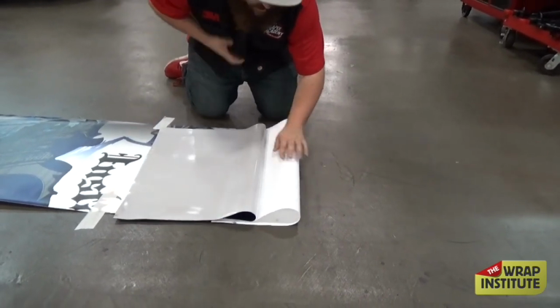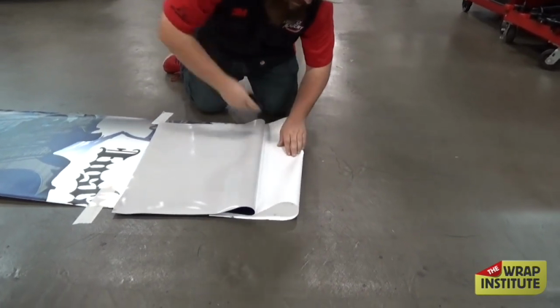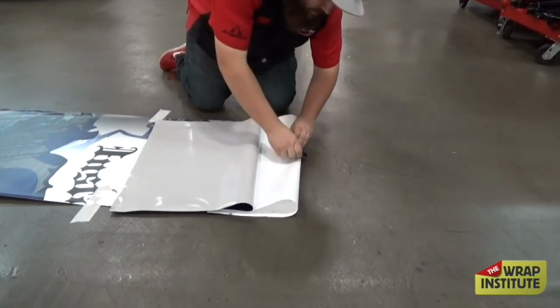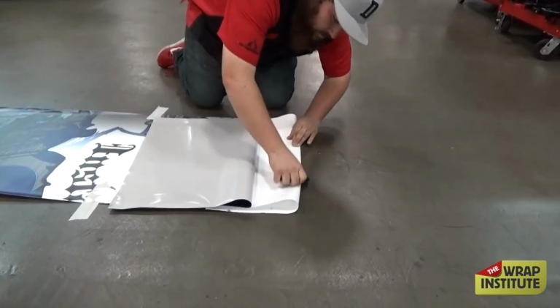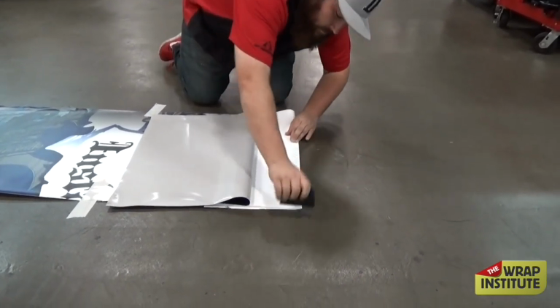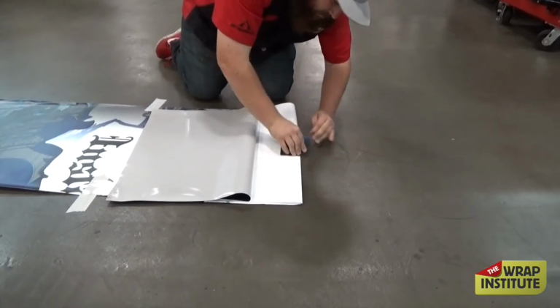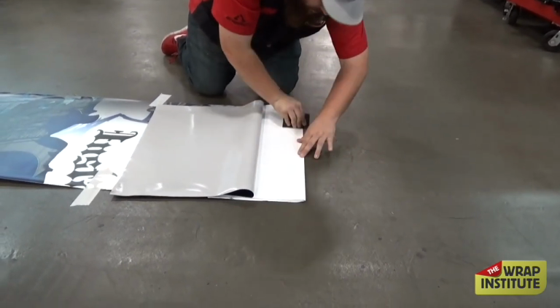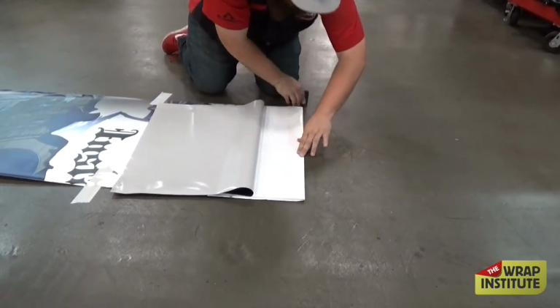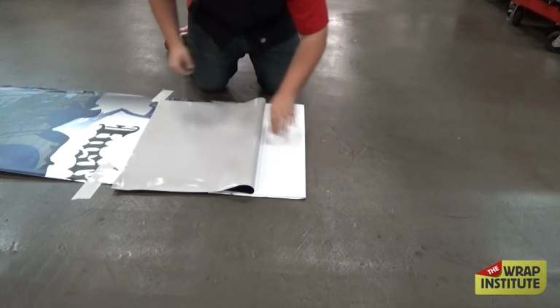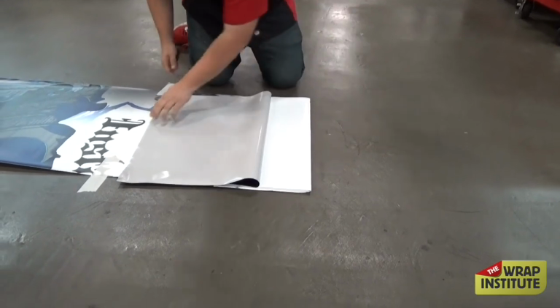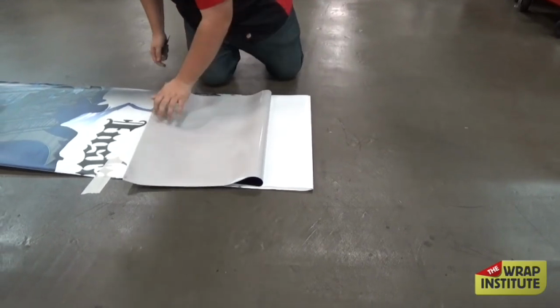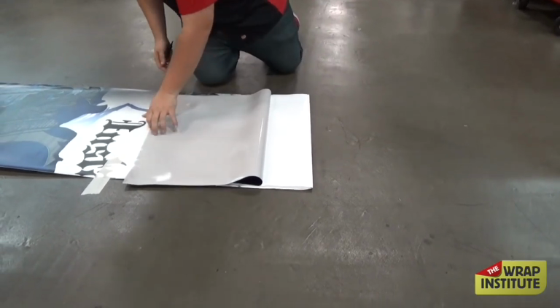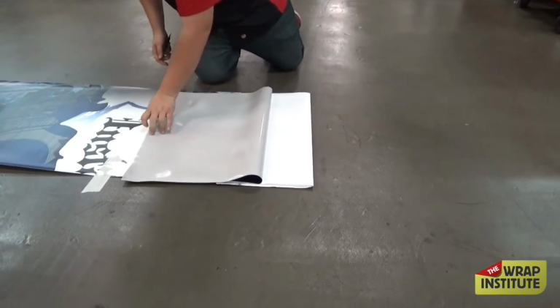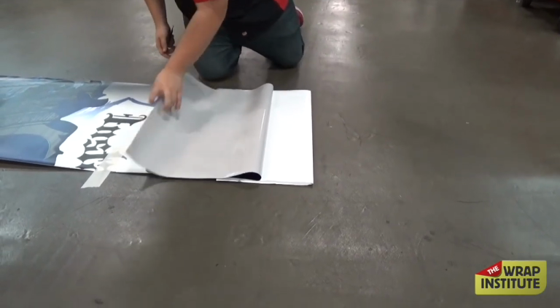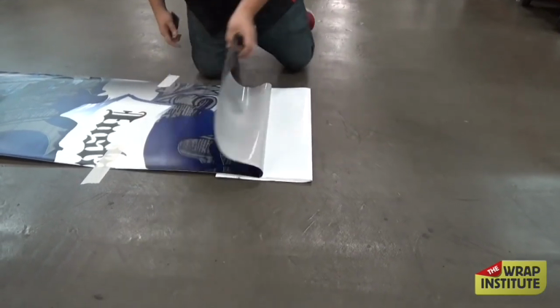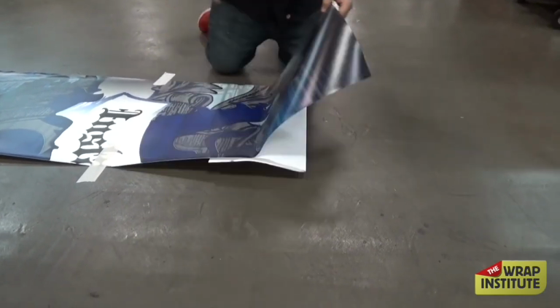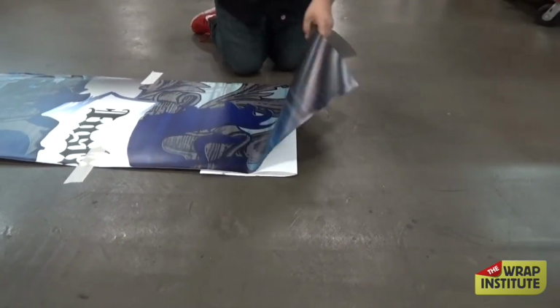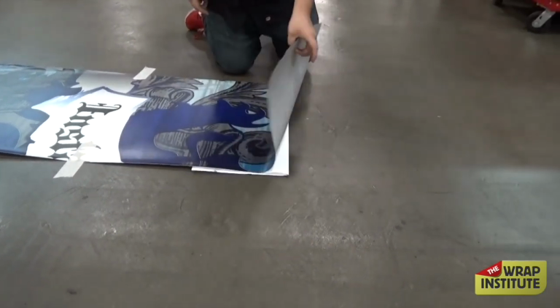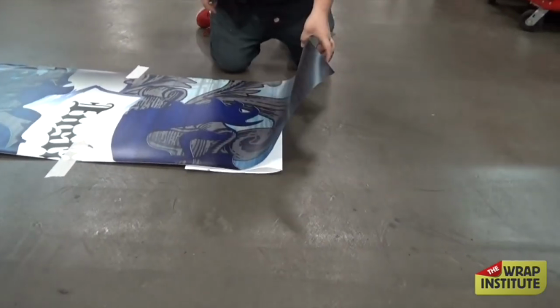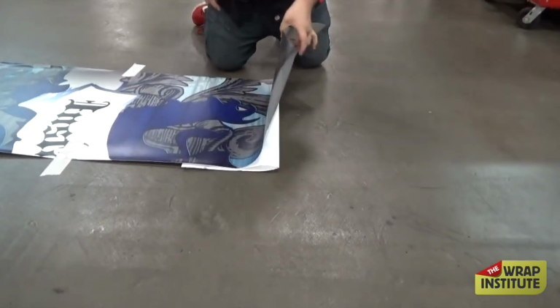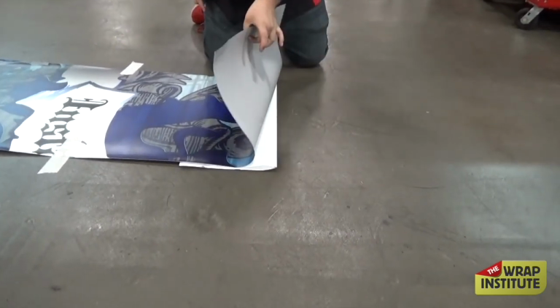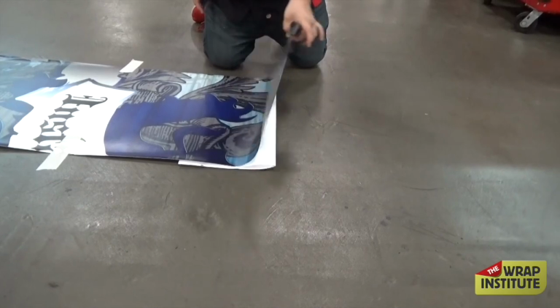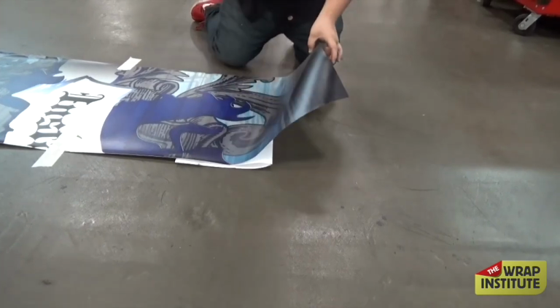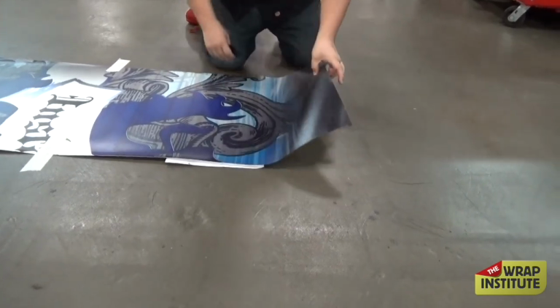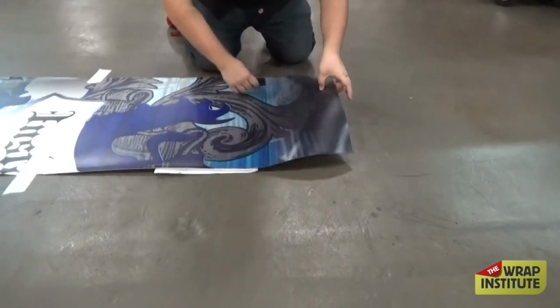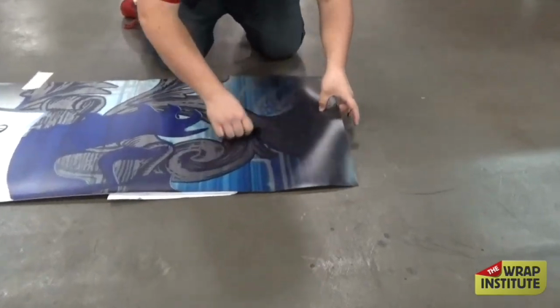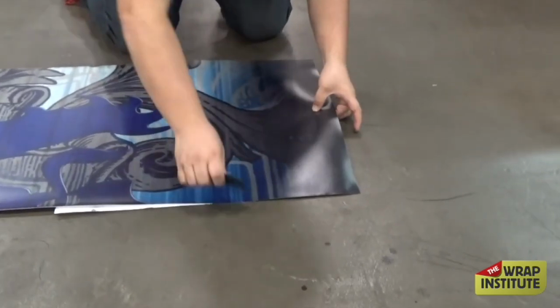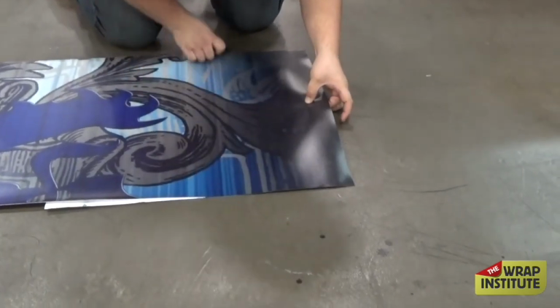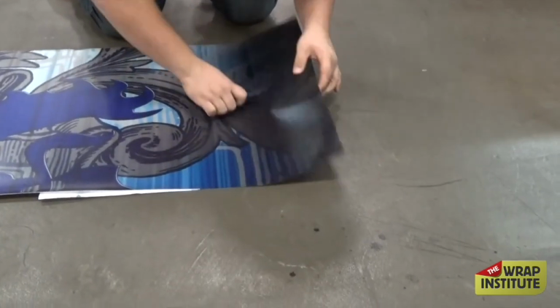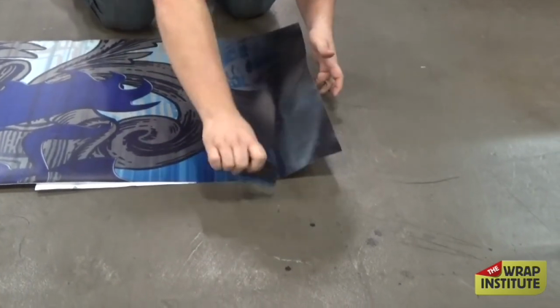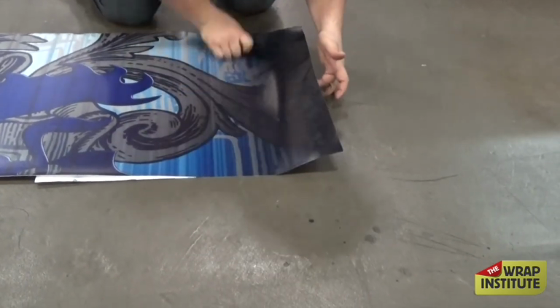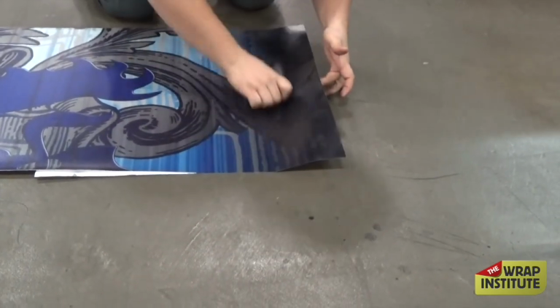For the first panel, you register it, get it in place, set it up with masking tape, and then just place it. Fold the backing paper on itself so it's very easy to pull off once the top piece goes down. Set up a permanent hinge and then work towards the top.